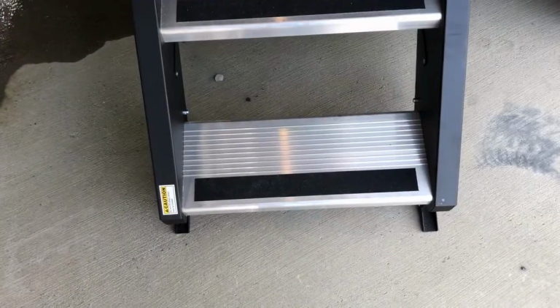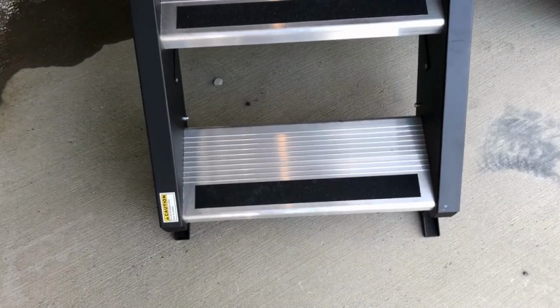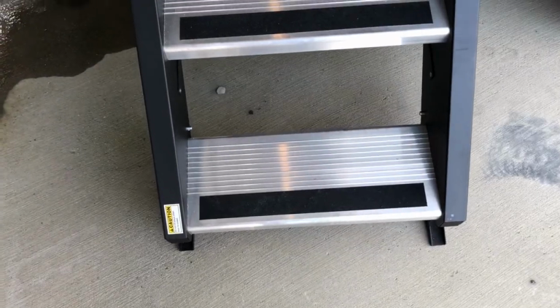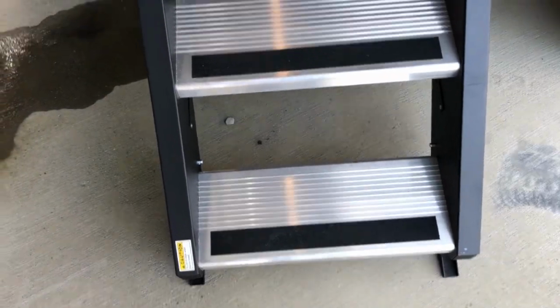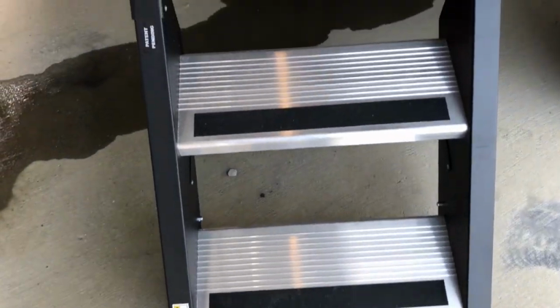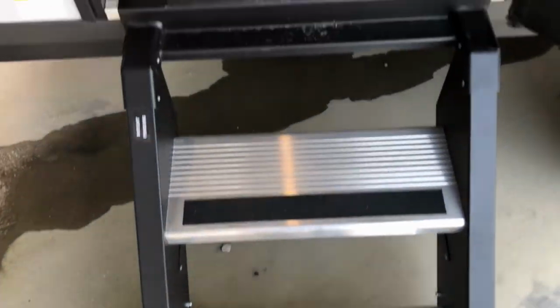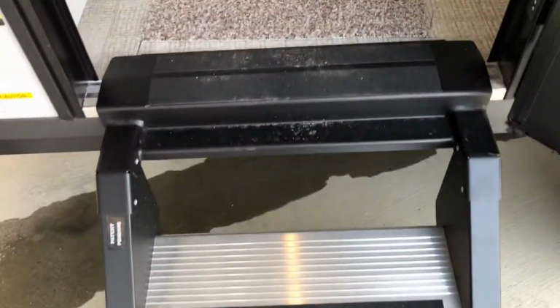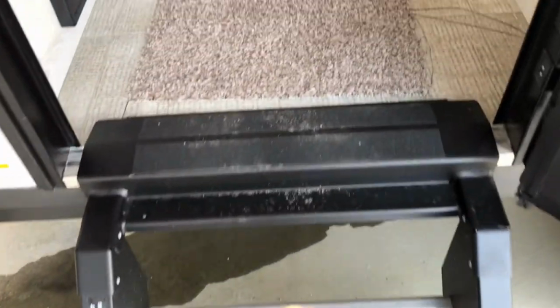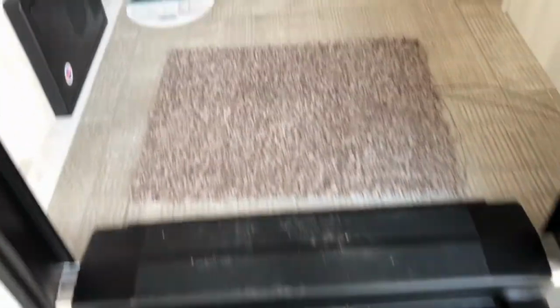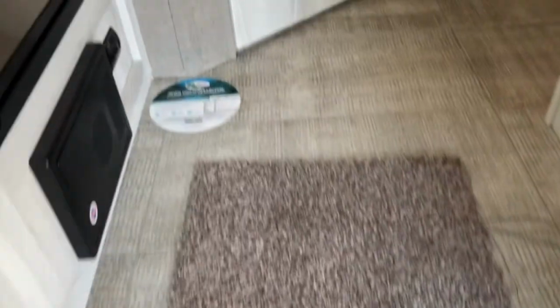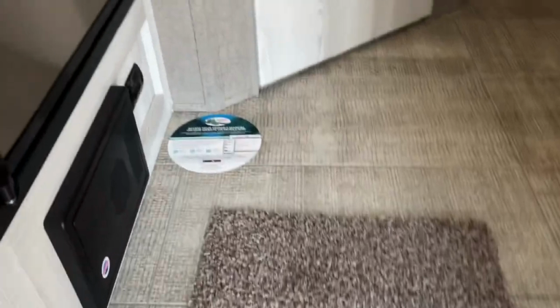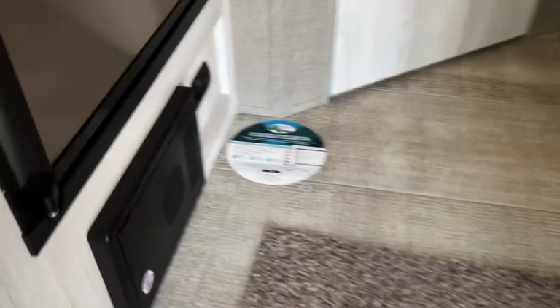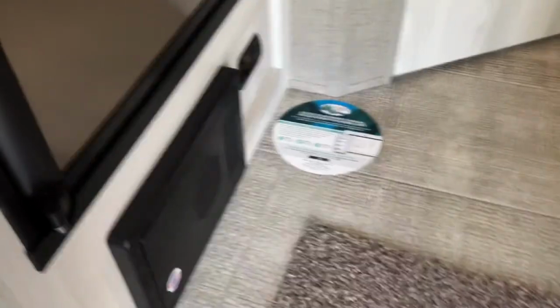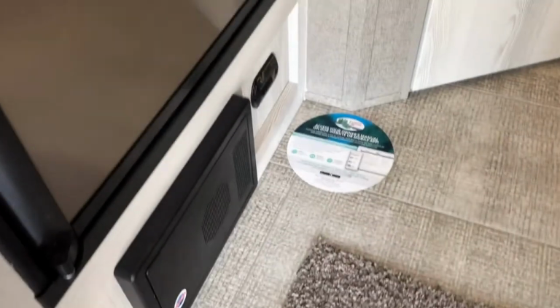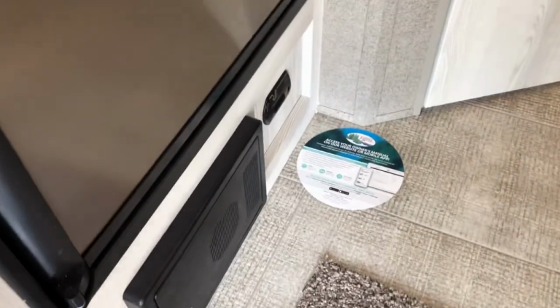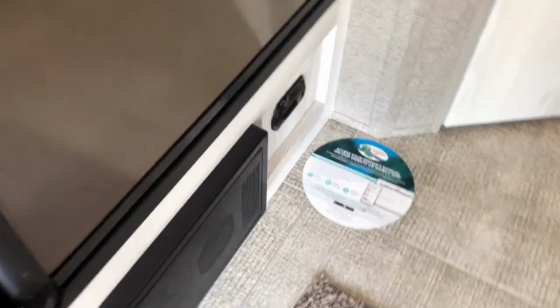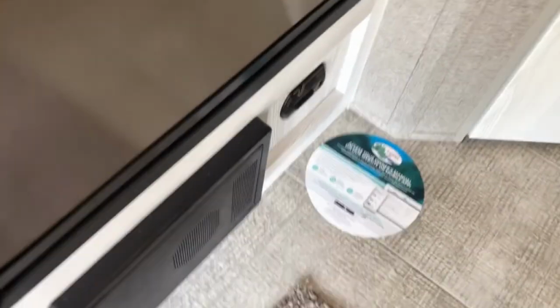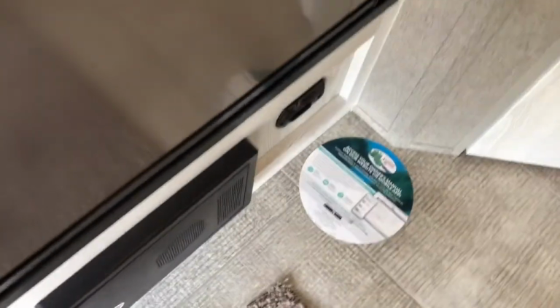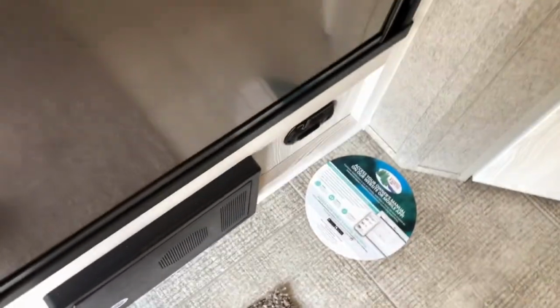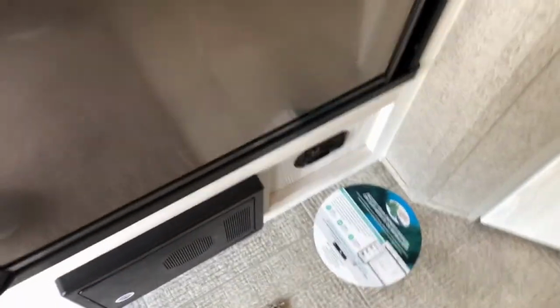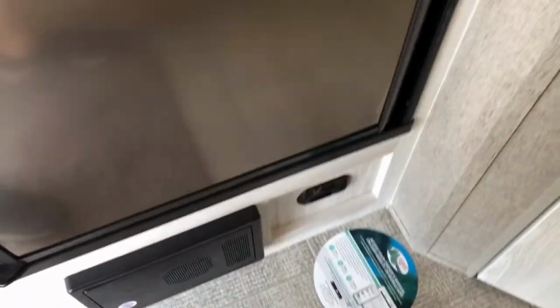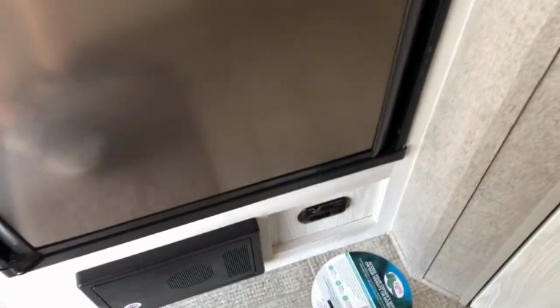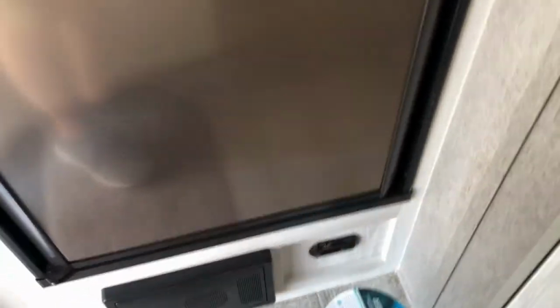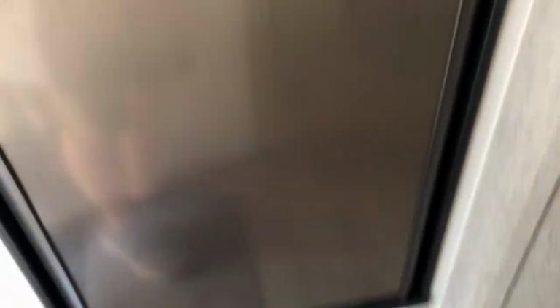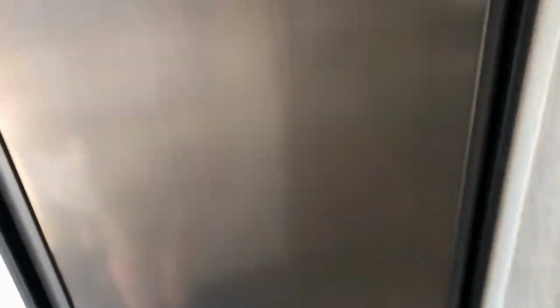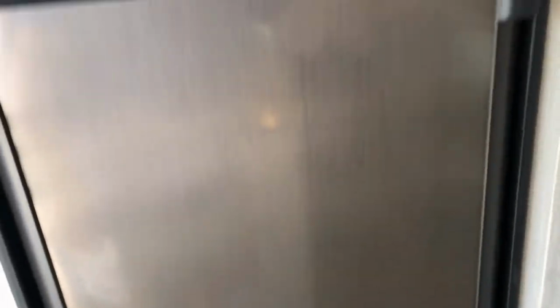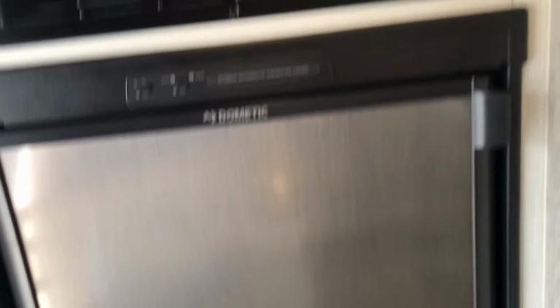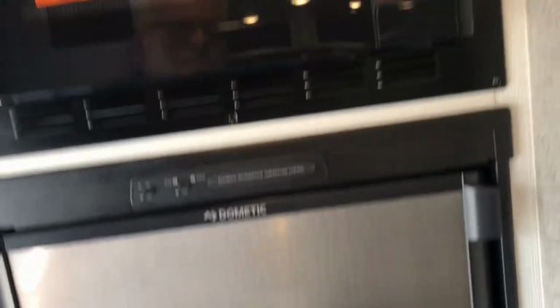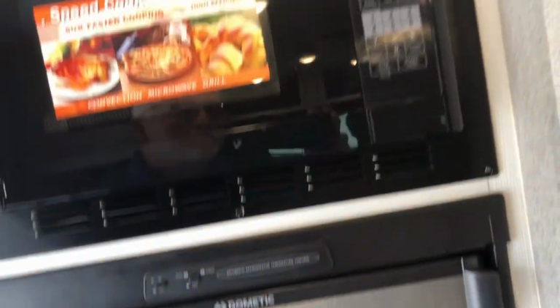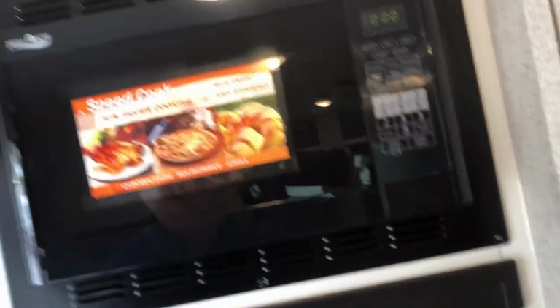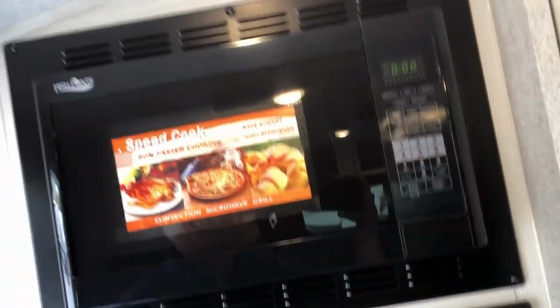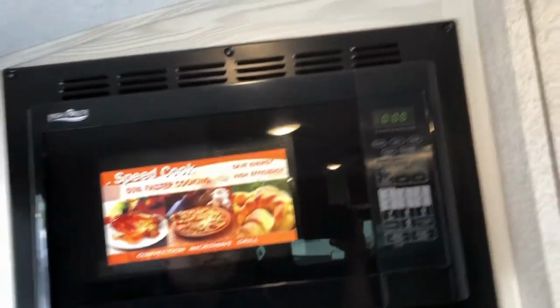Let's go inside this trailer. There's the LP detector, fuse box, refrigerator, and convection microwave.